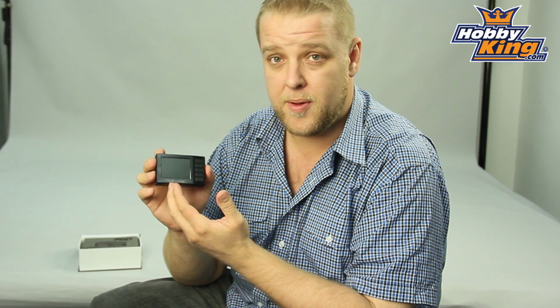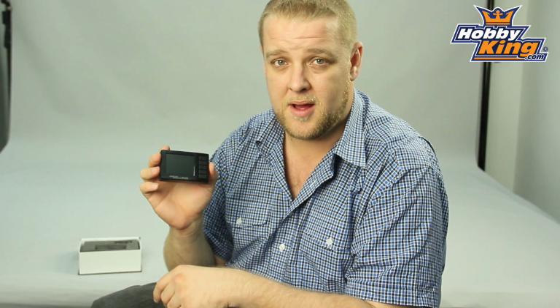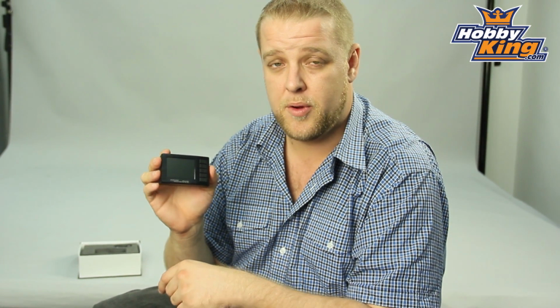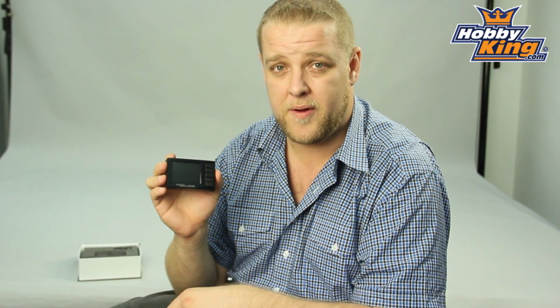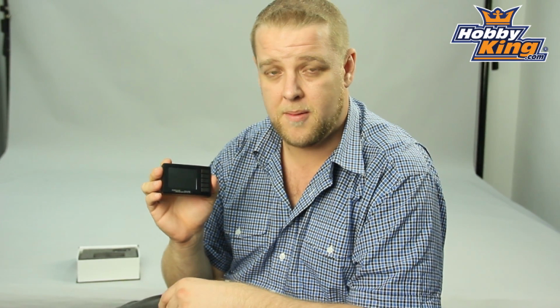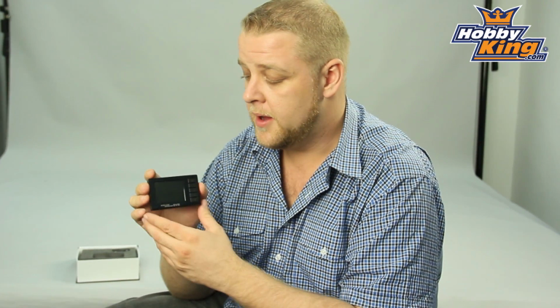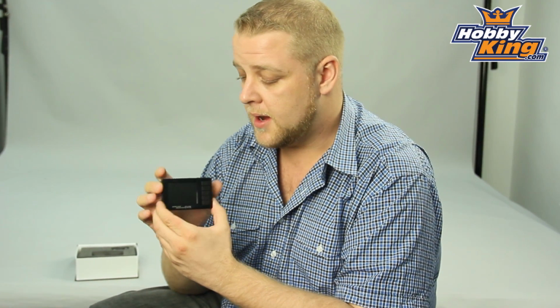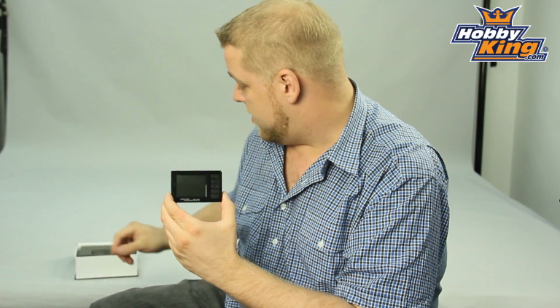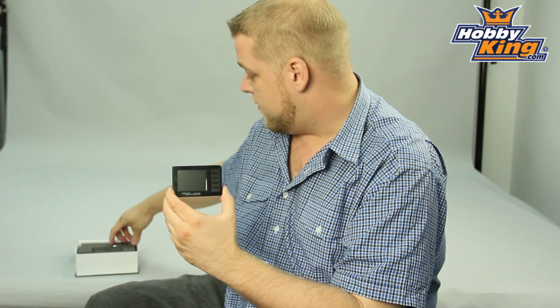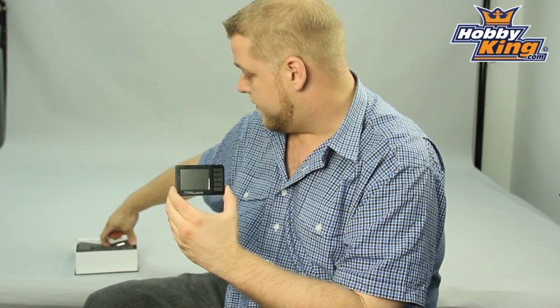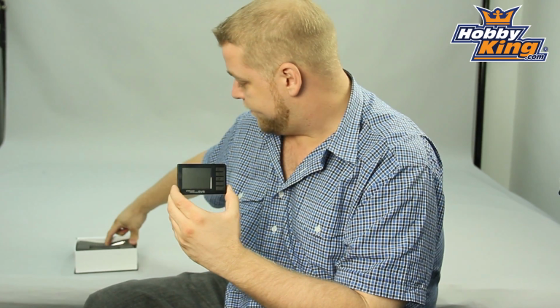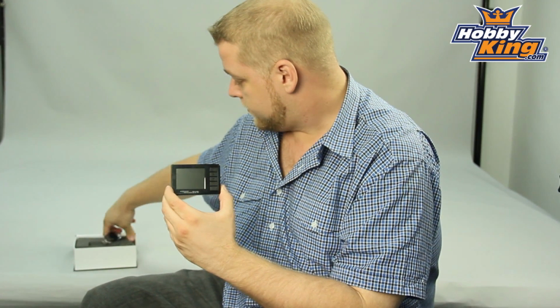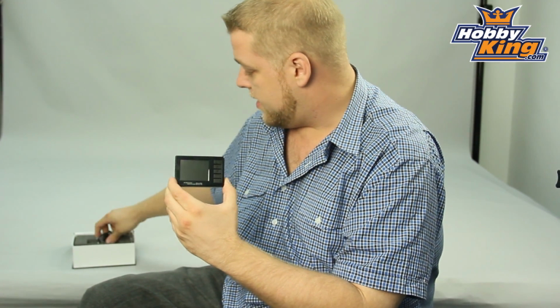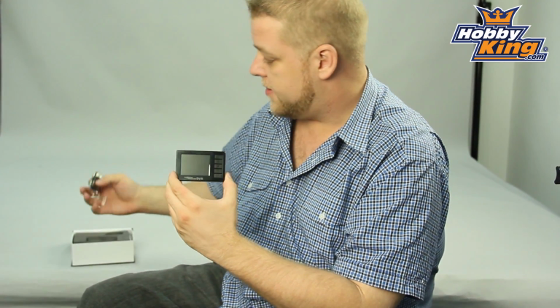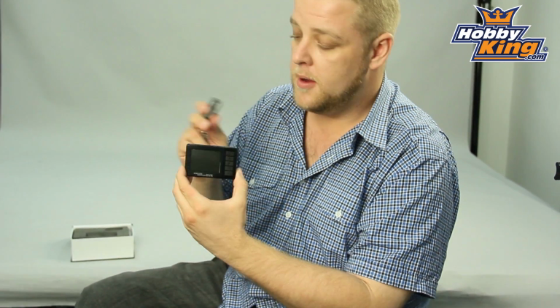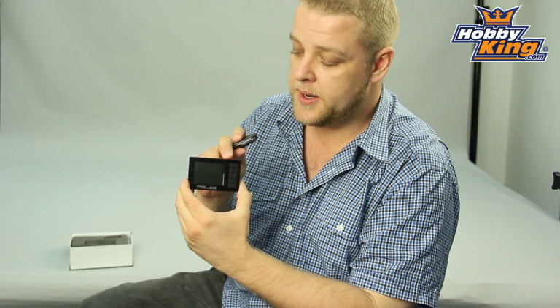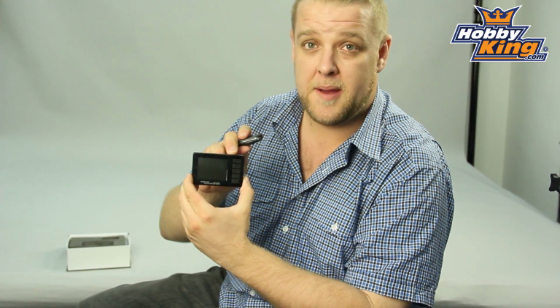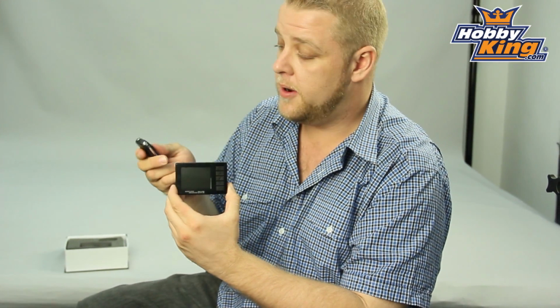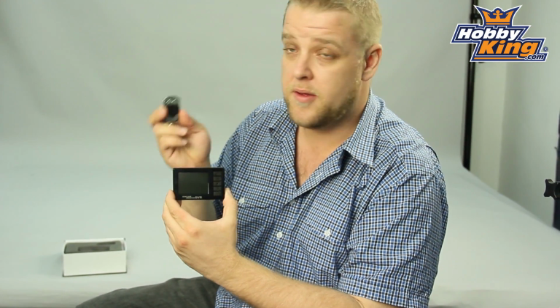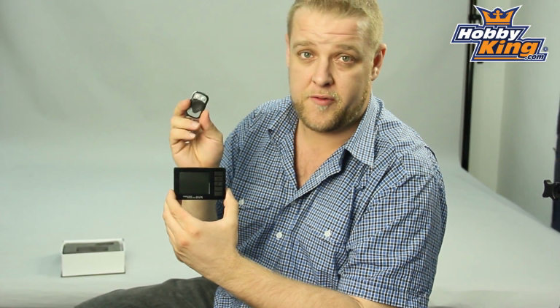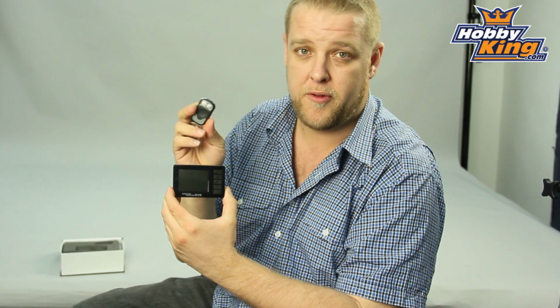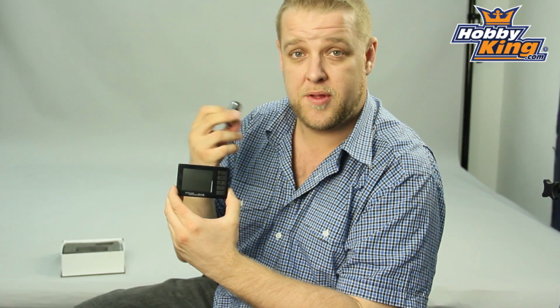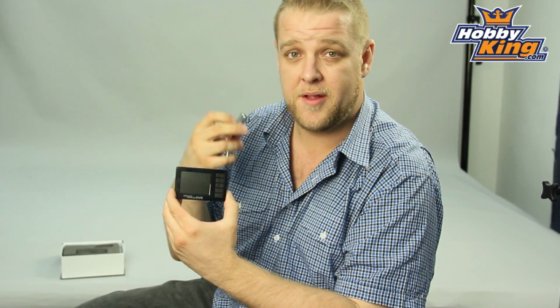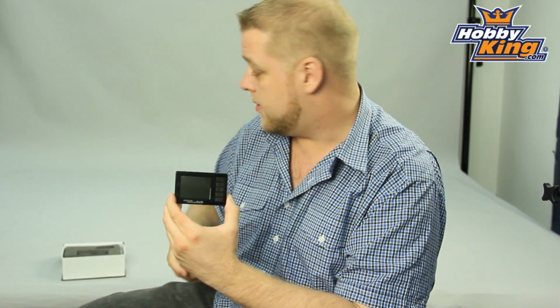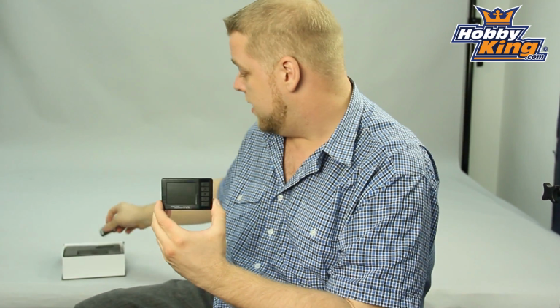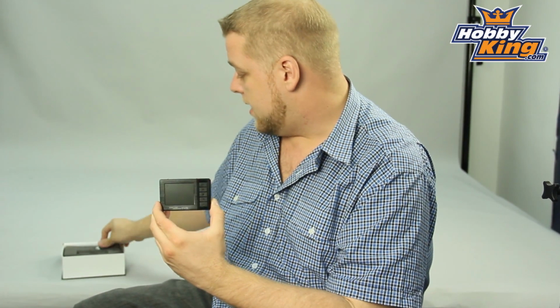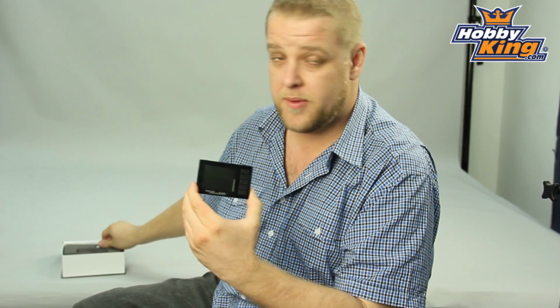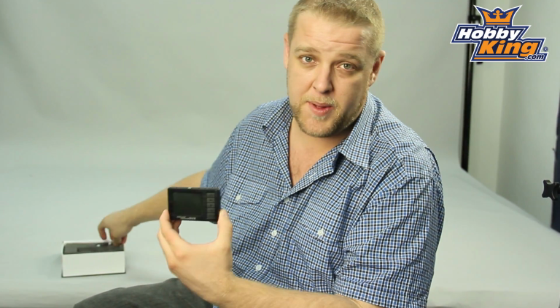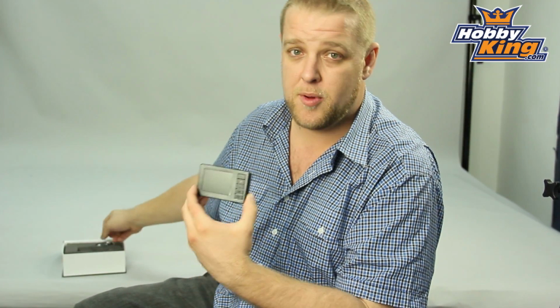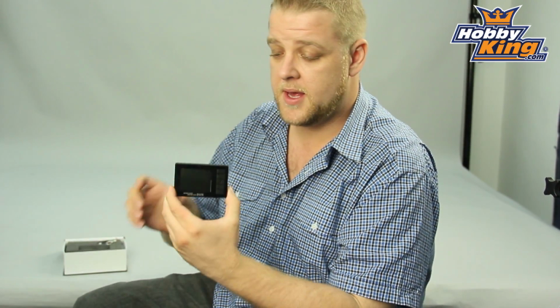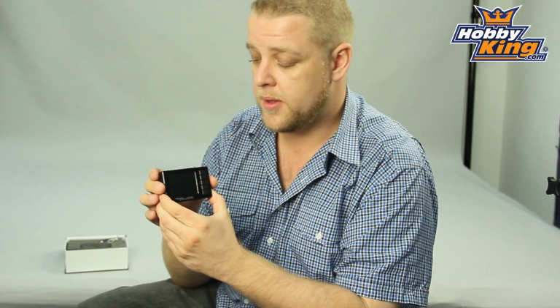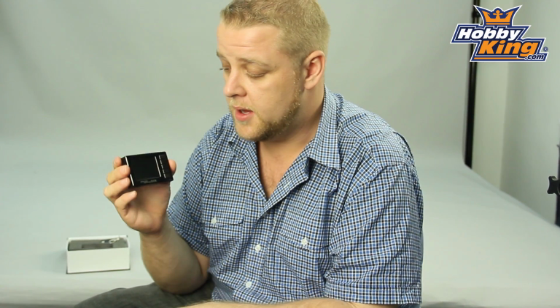It's got a built-in 3.7 volt lithium battery. It comes with a remote control, so you can actually put it into standby mode and use the remote to switch it on and start recording. It also comes with a USB cable, AV cables, and a charger.